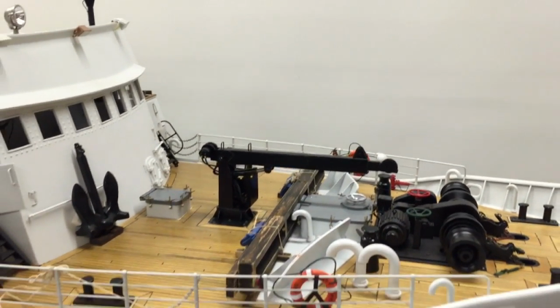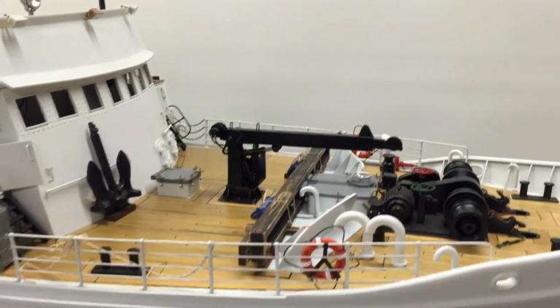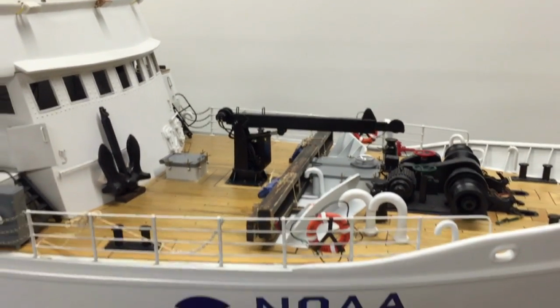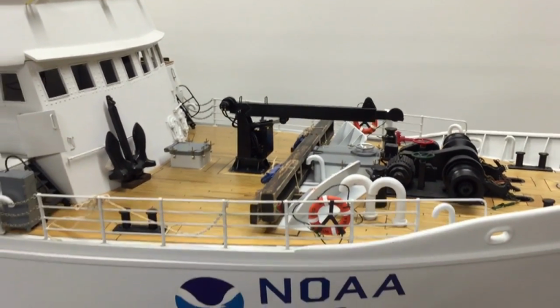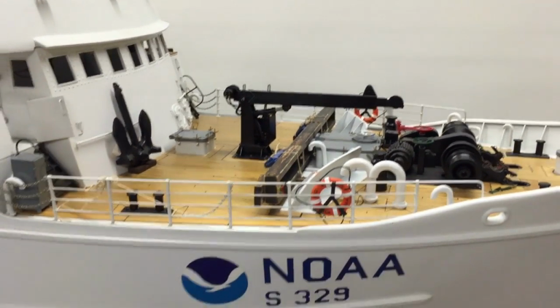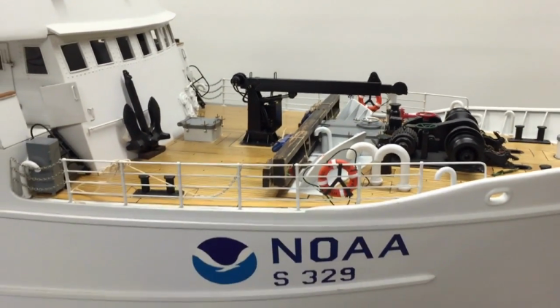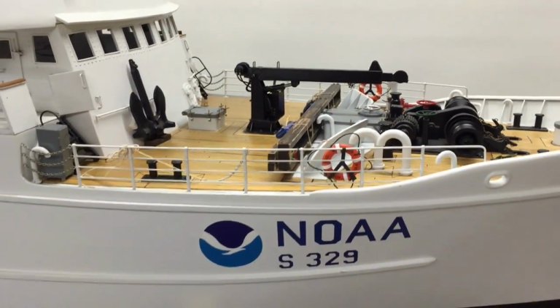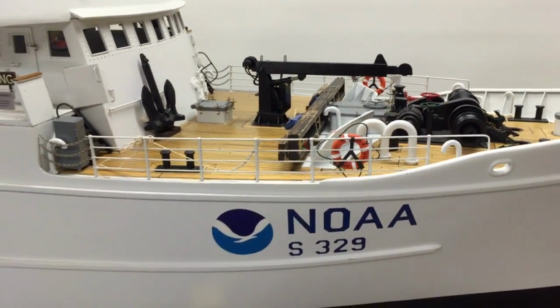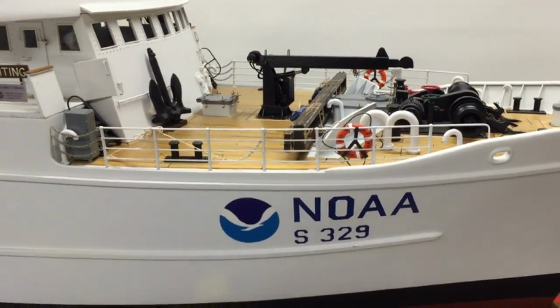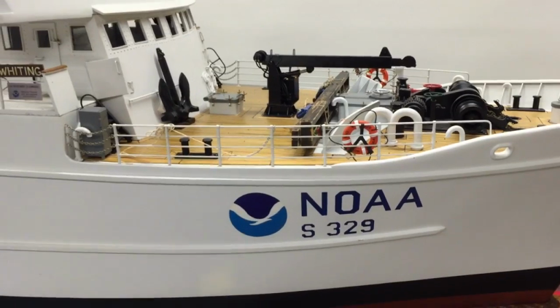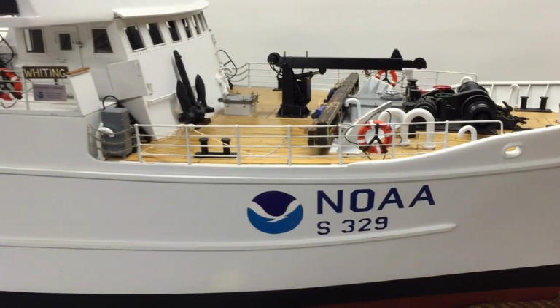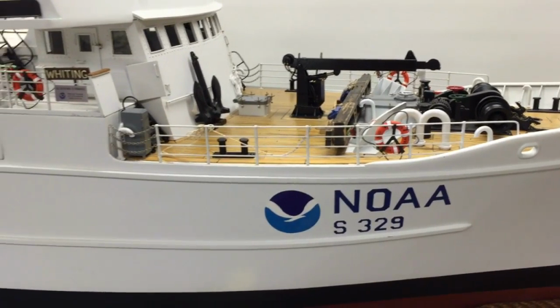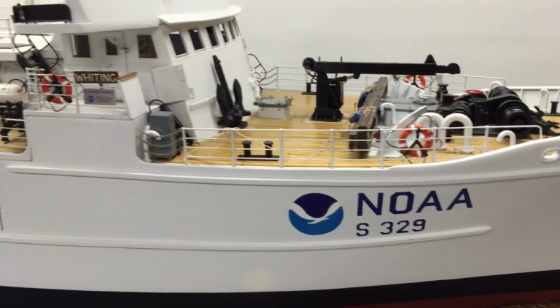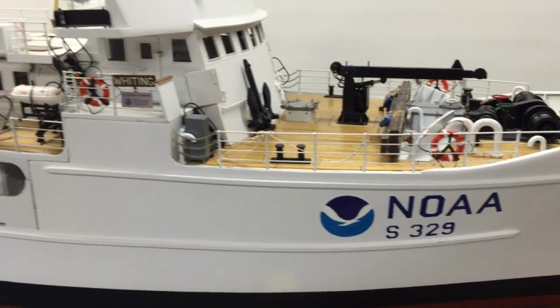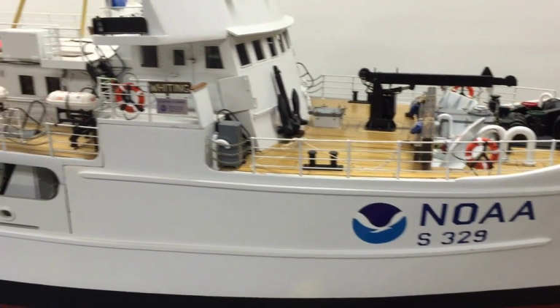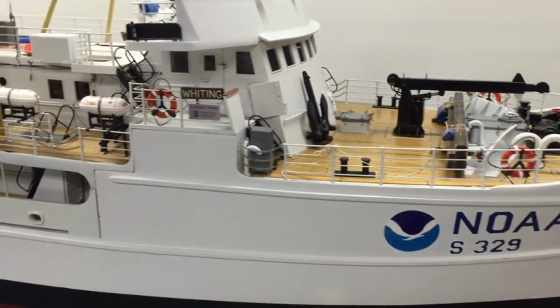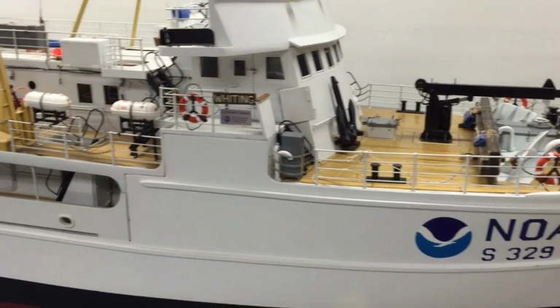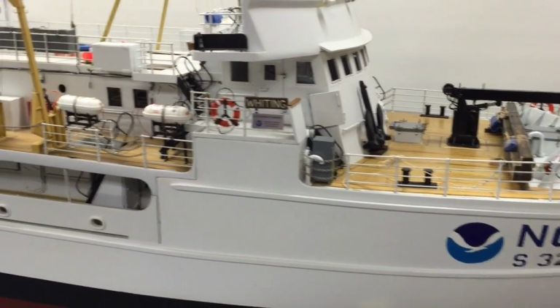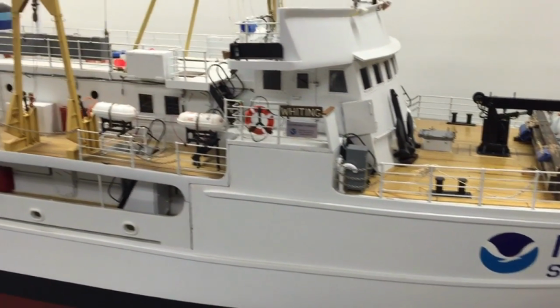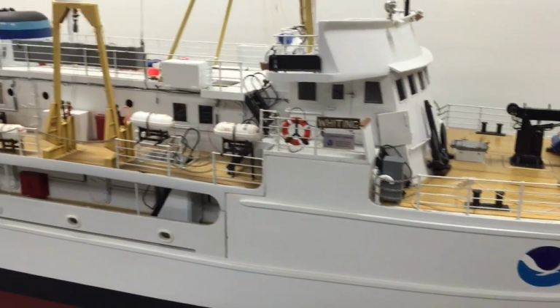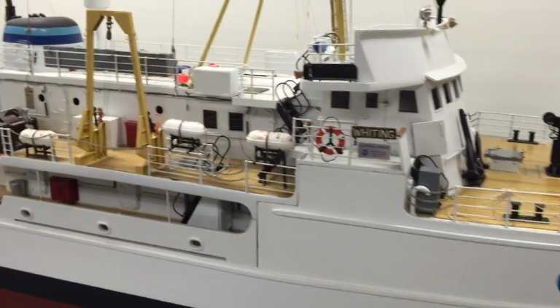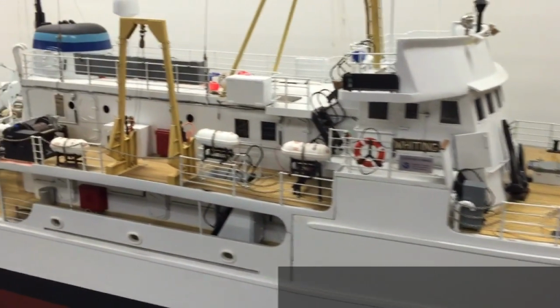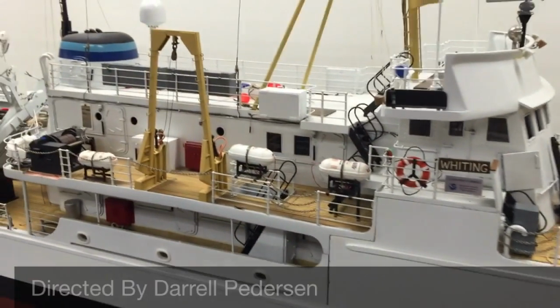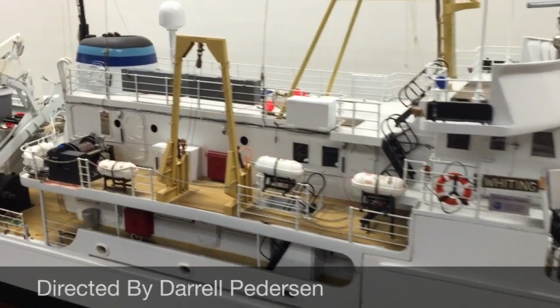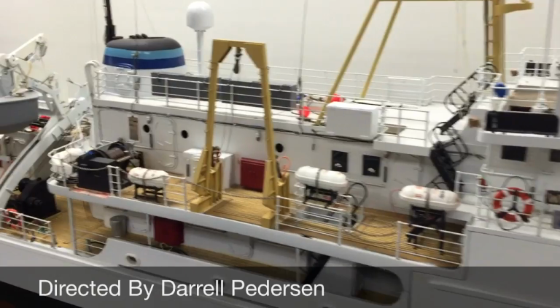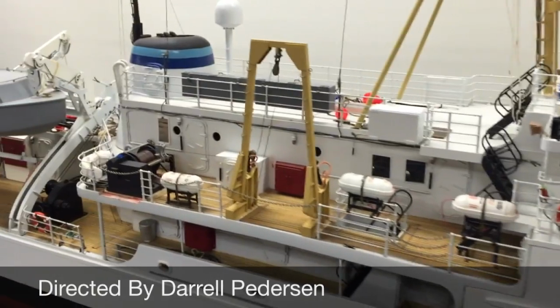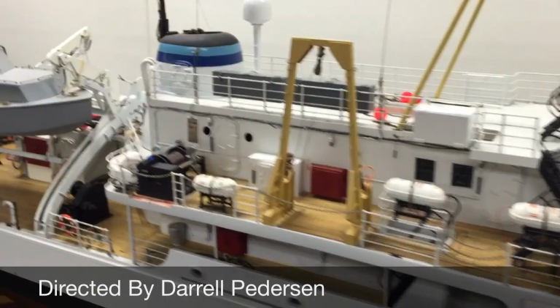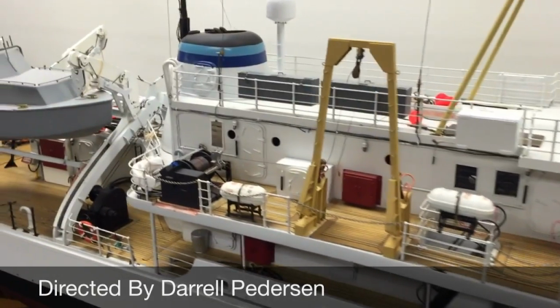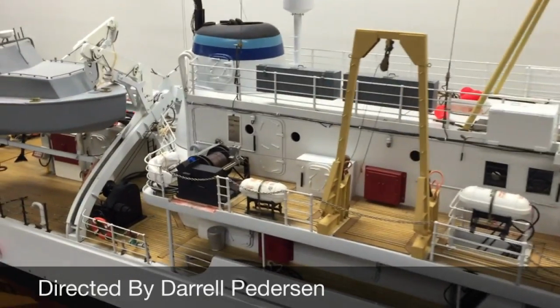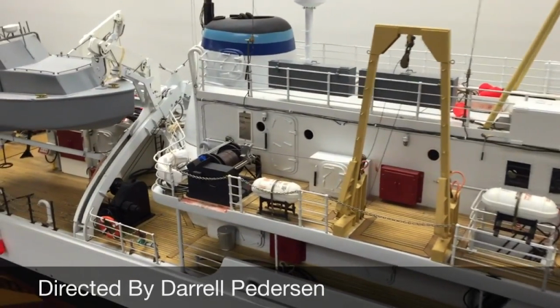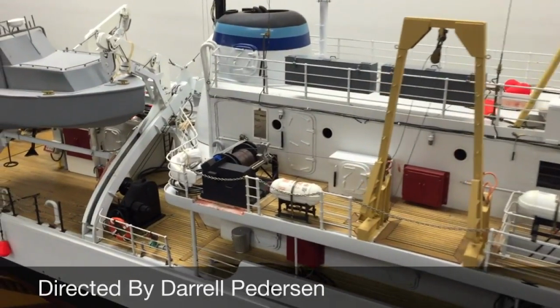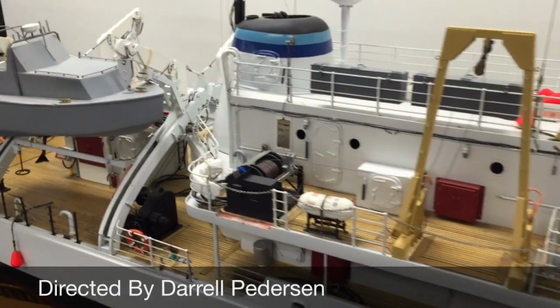That completes the tour of the 1/25th scale NOAA ship Whiting S329. In the next video we'll go down below and check out the electronics. Thank you for watching.